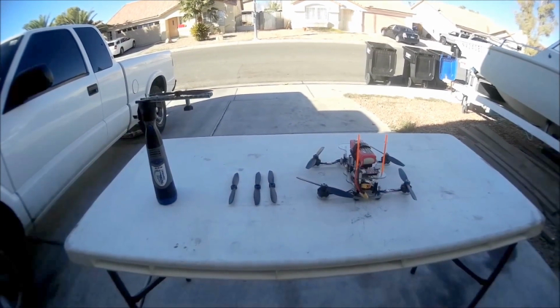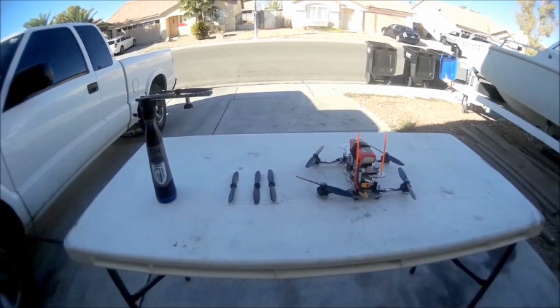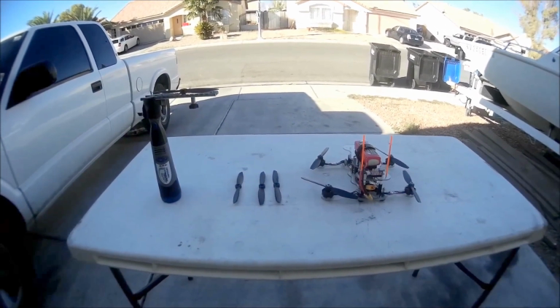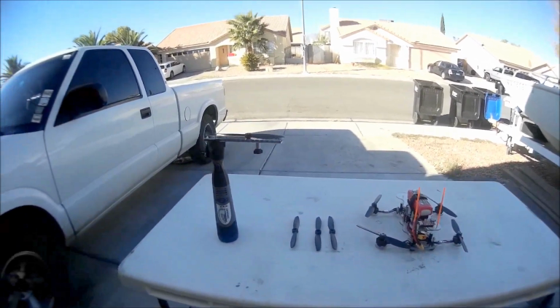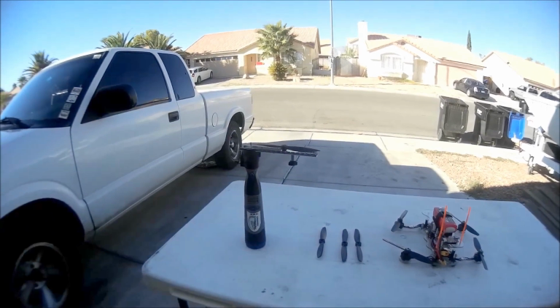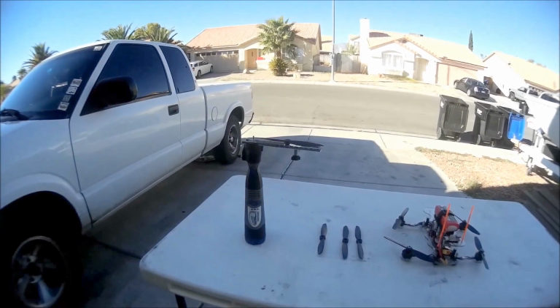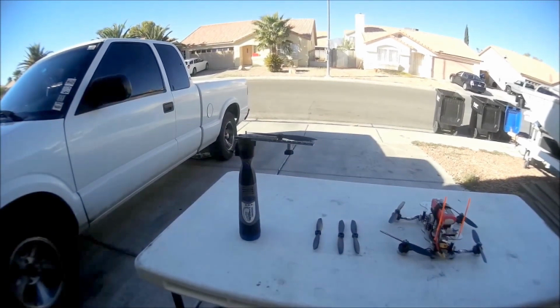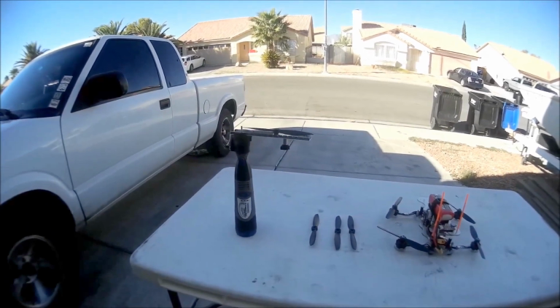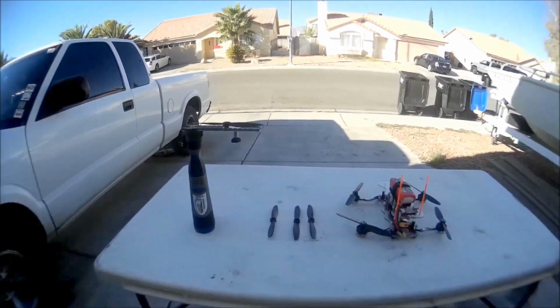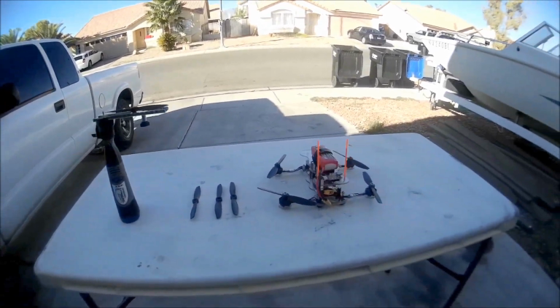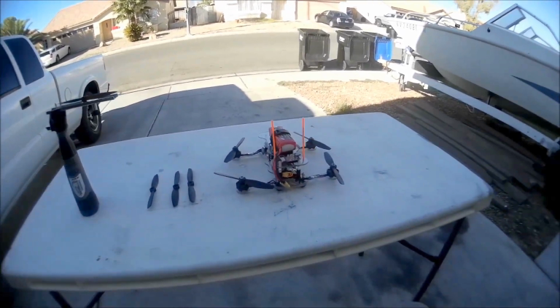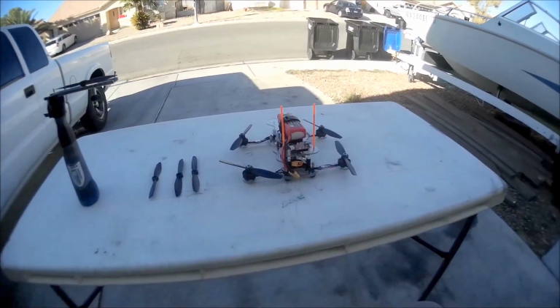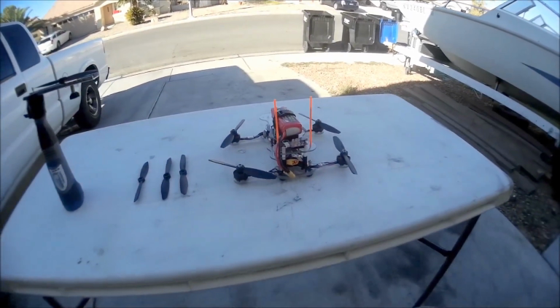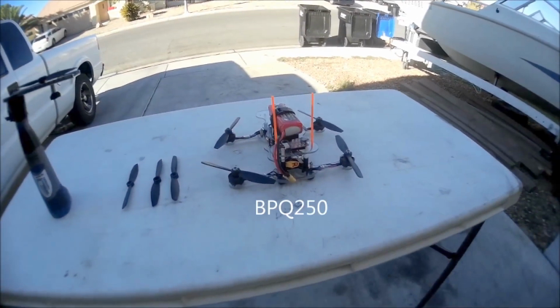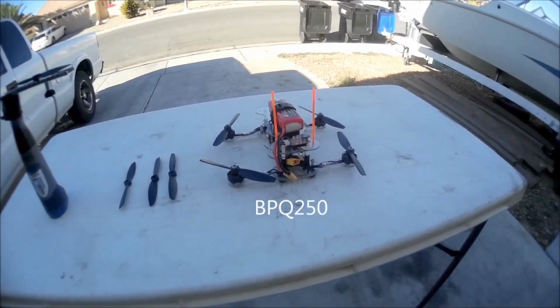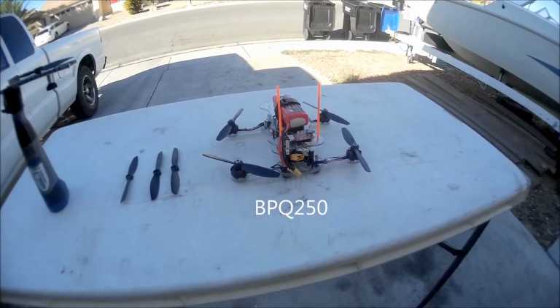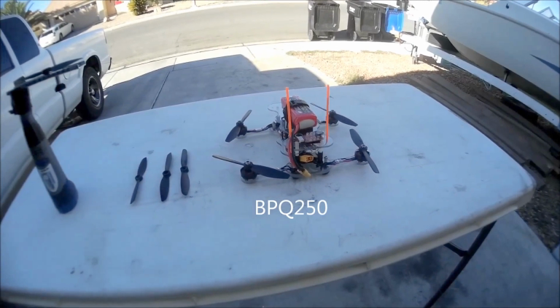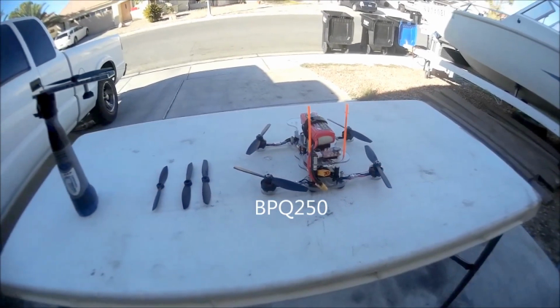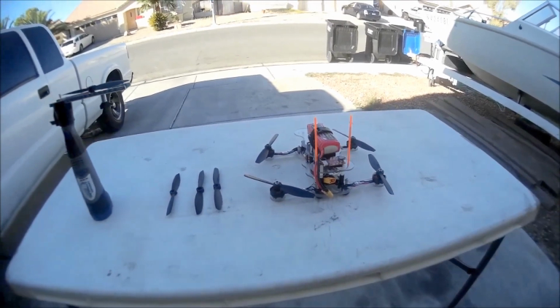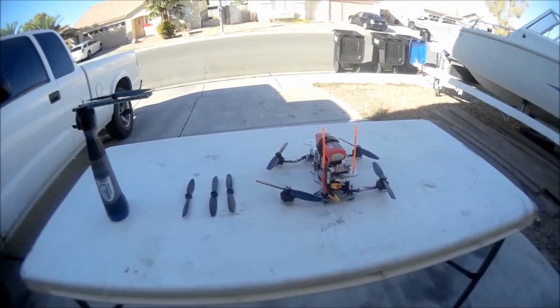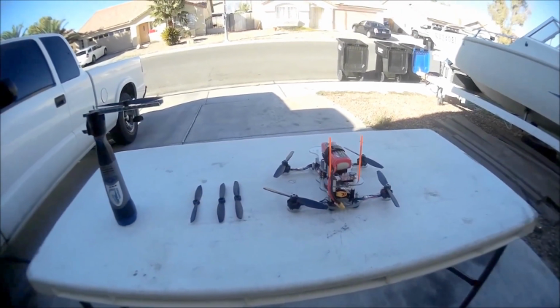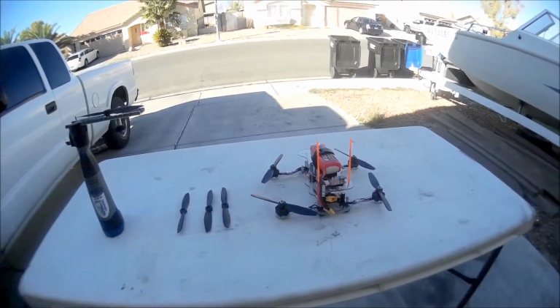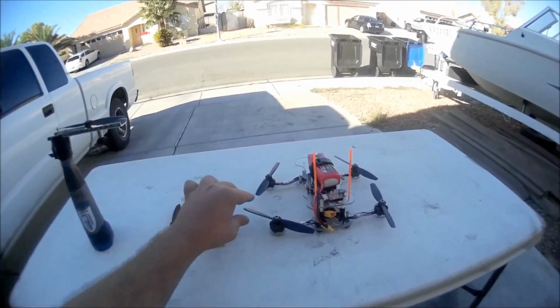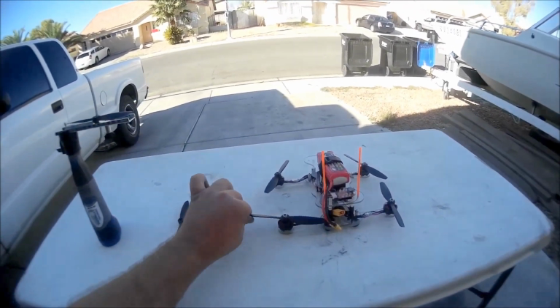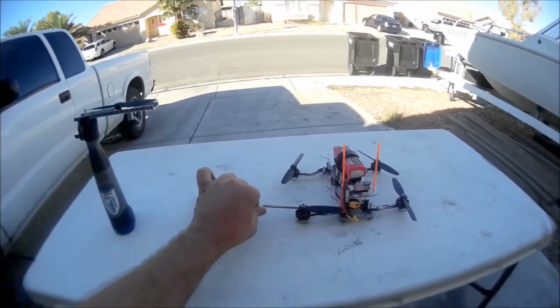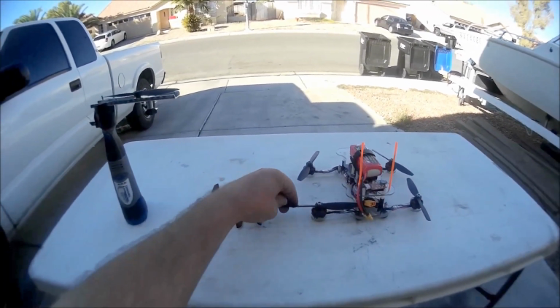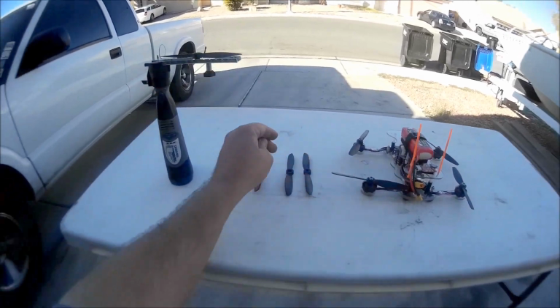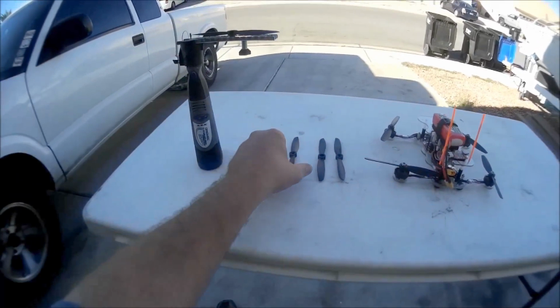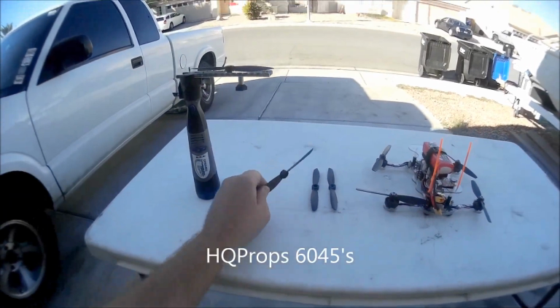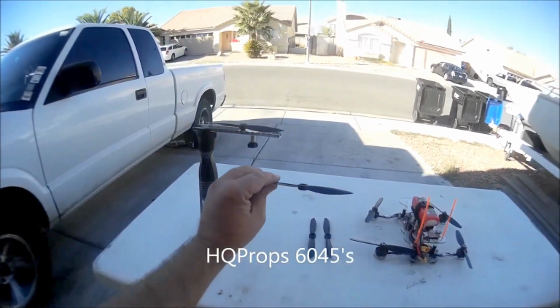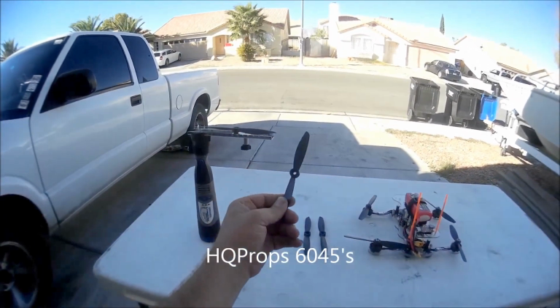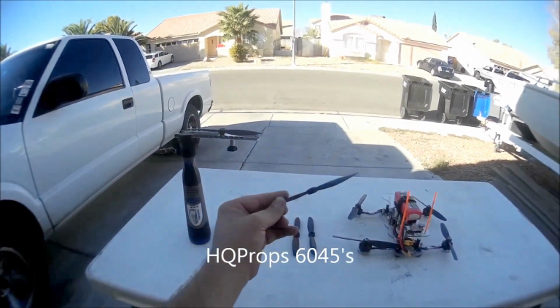Hello everybody, today I'm going to show you how to cut down your props, specifically this time for the BPQ250. Not quite down to 5 inches — I think that's a little short. These props are 6 C45s from HQ.